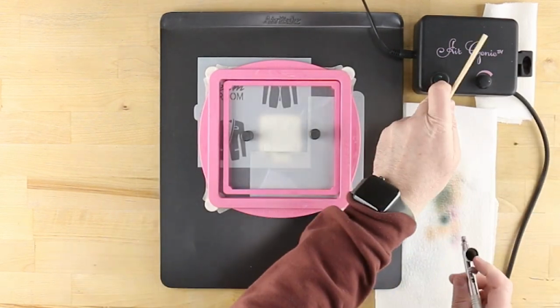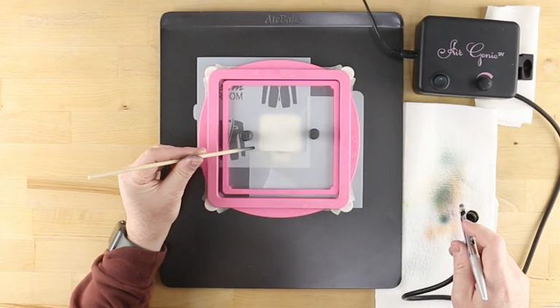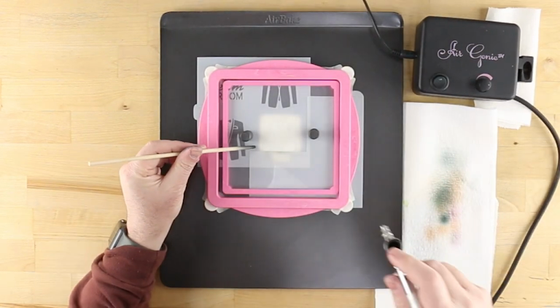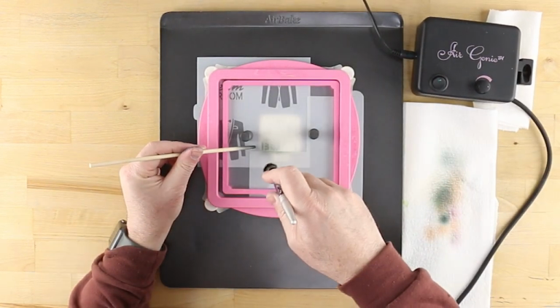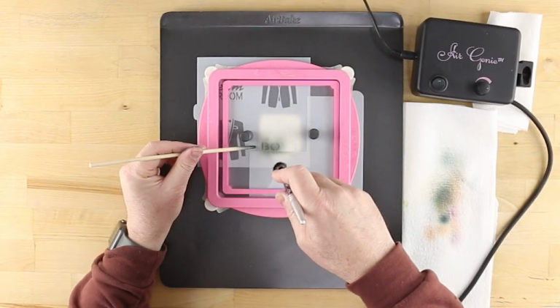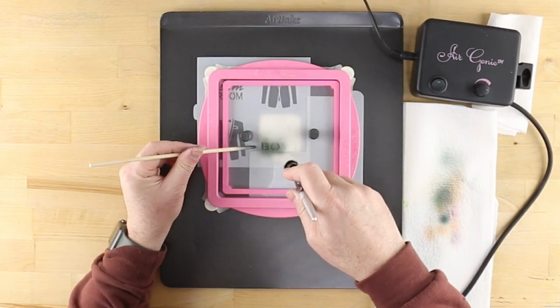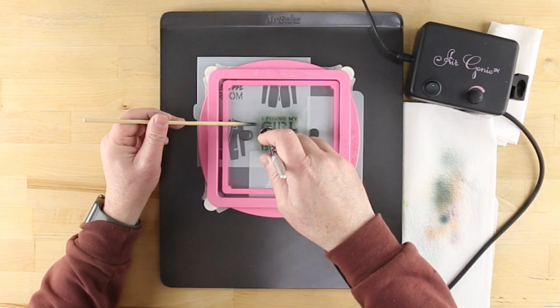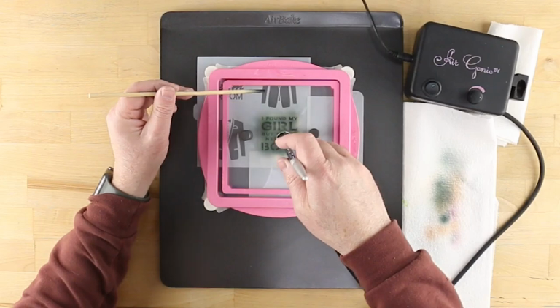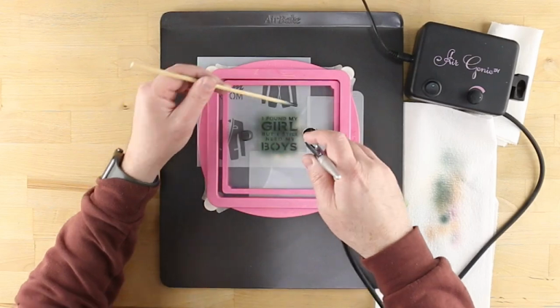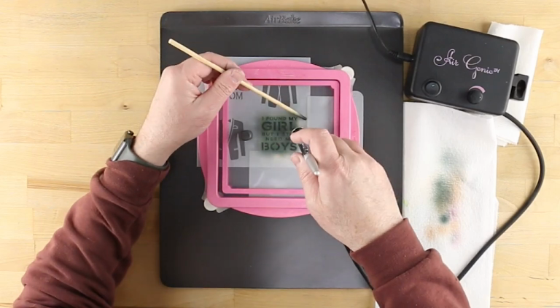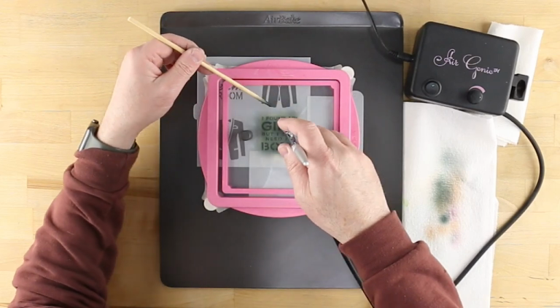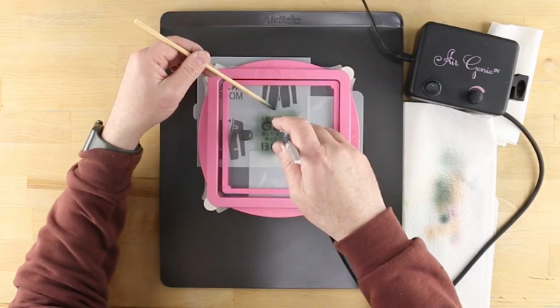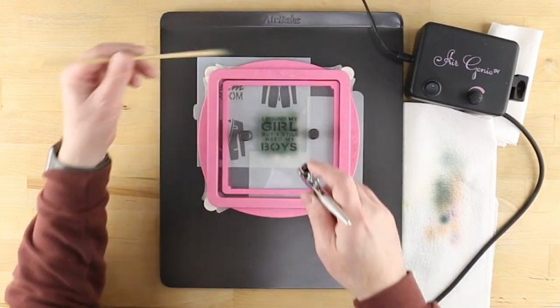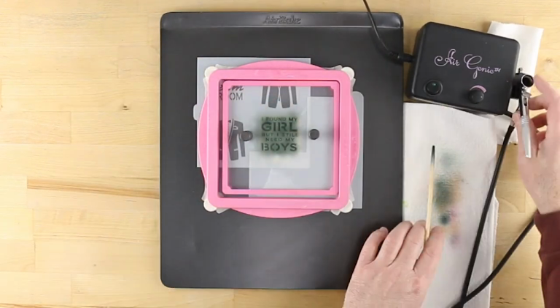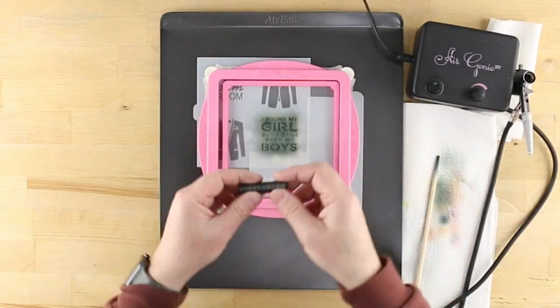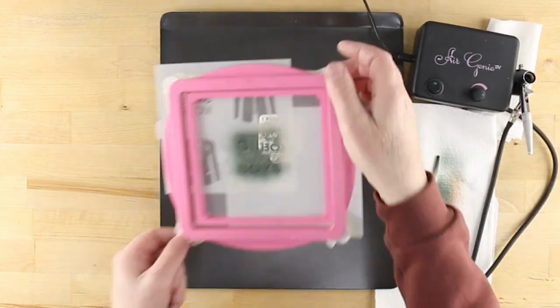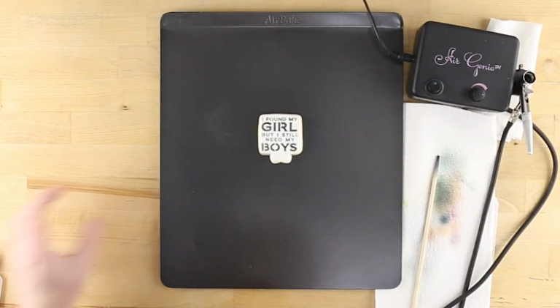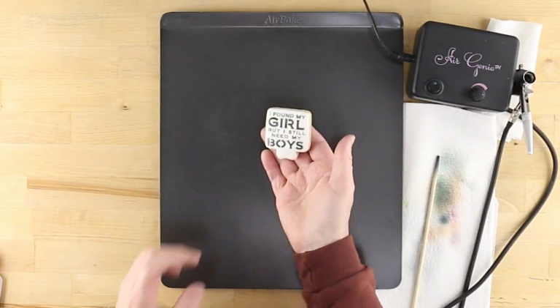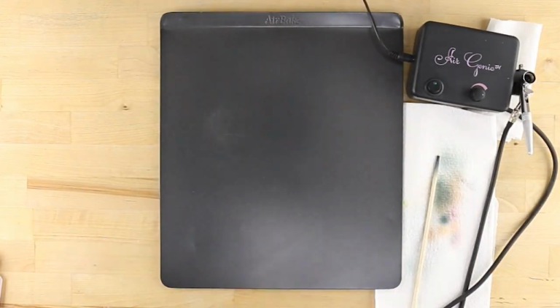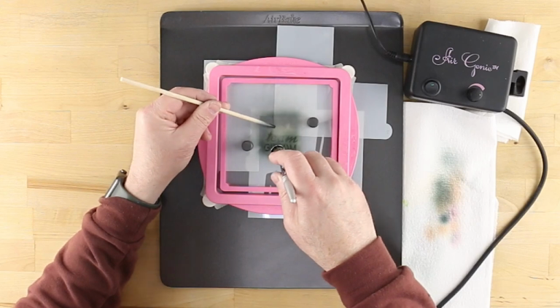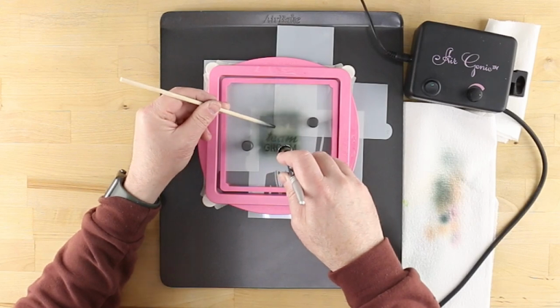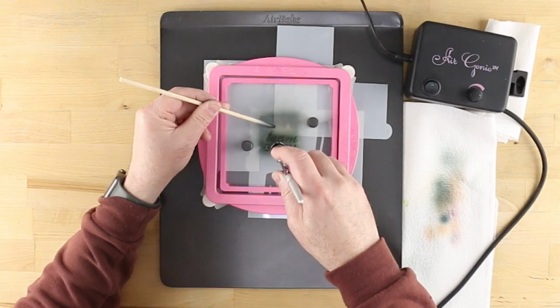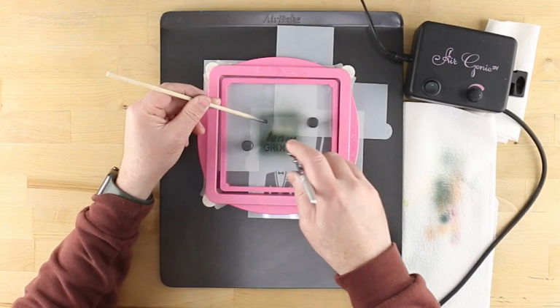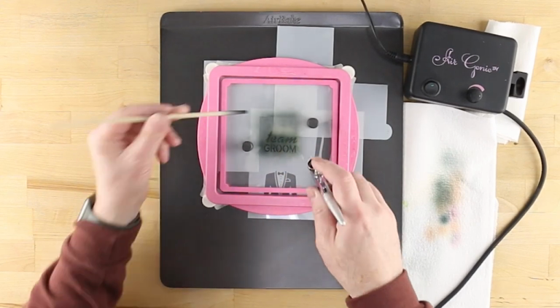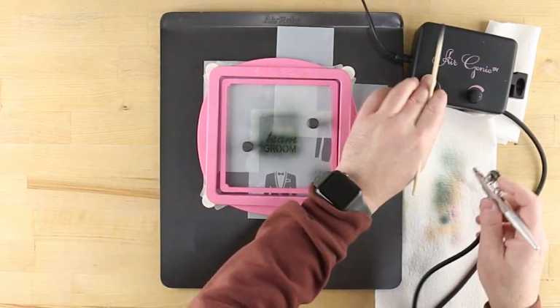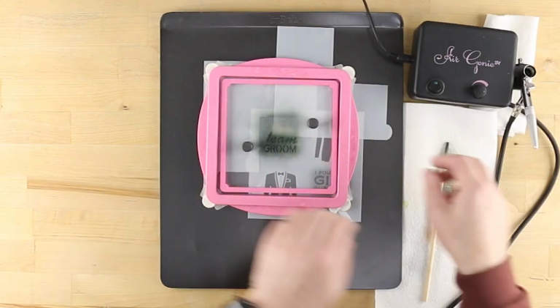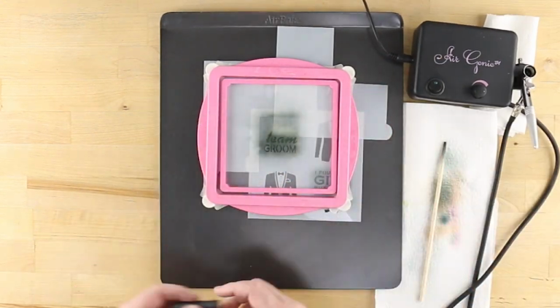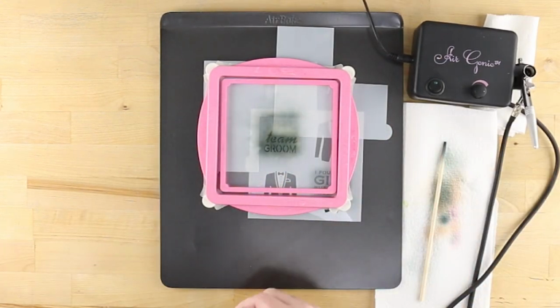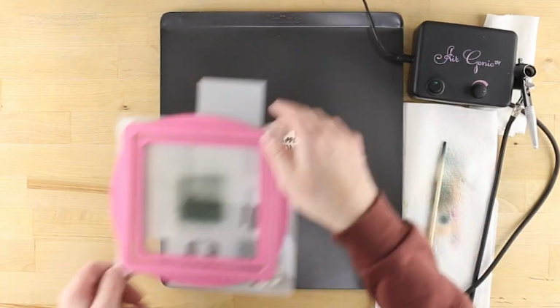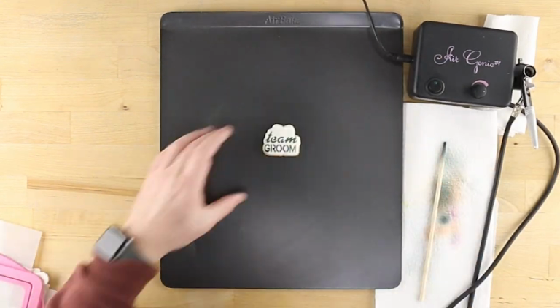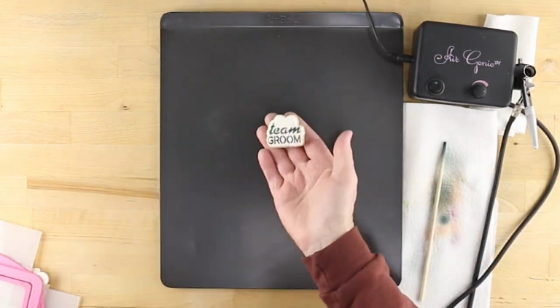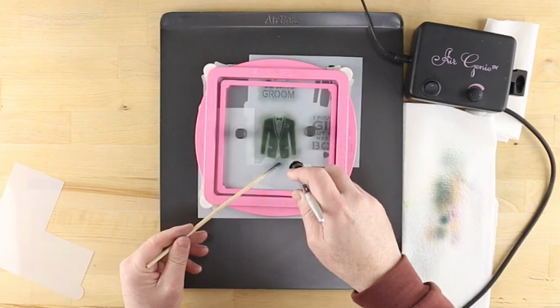Airbrush as you did earlier with midnight black color still loaded in the airbrush tool. Proceed with all remaining elements that will be airbrushed in black — the Team Groom text and the tuxedo and suit designs.